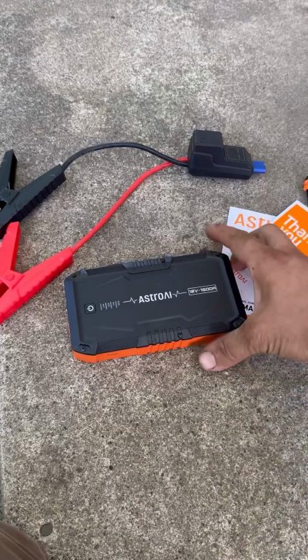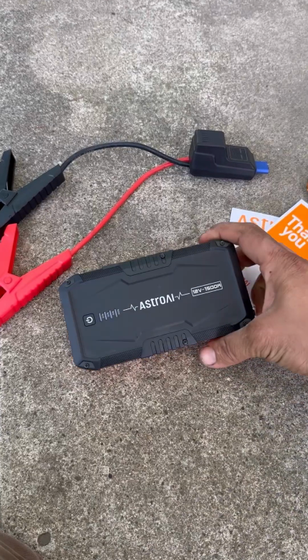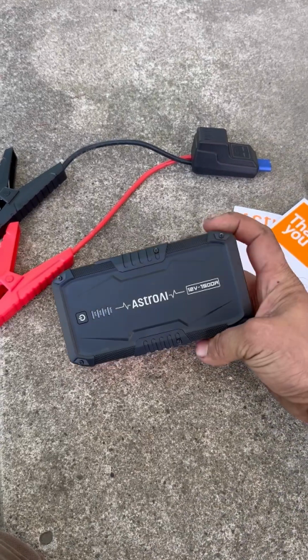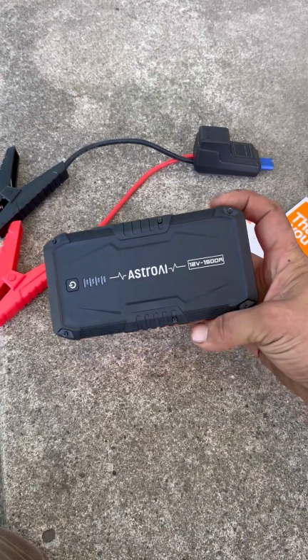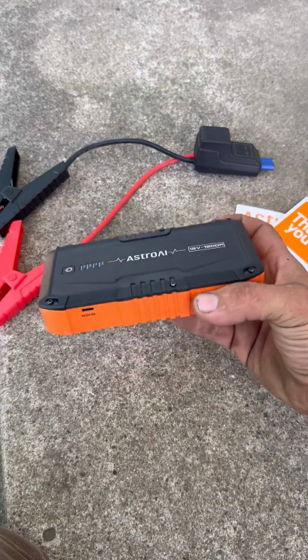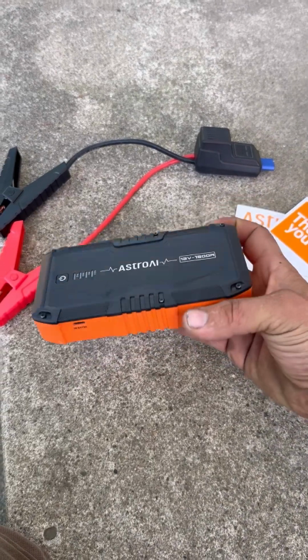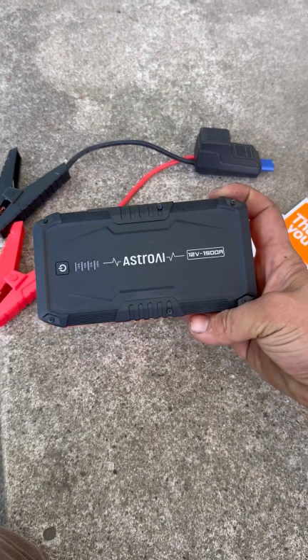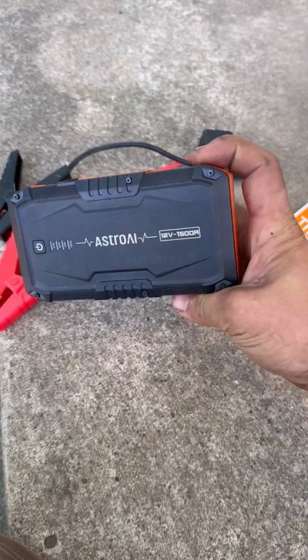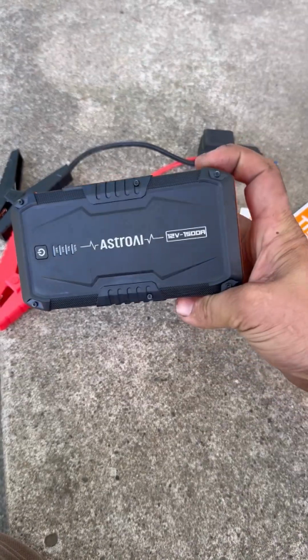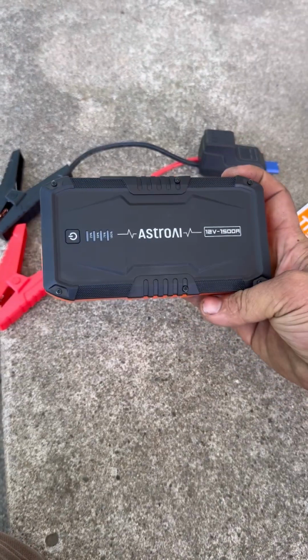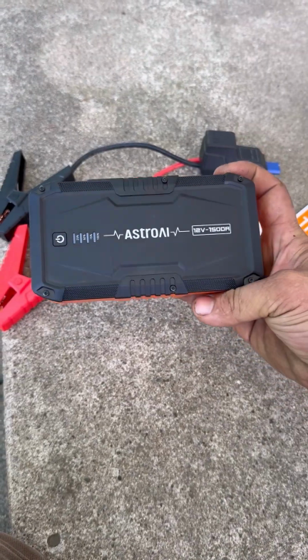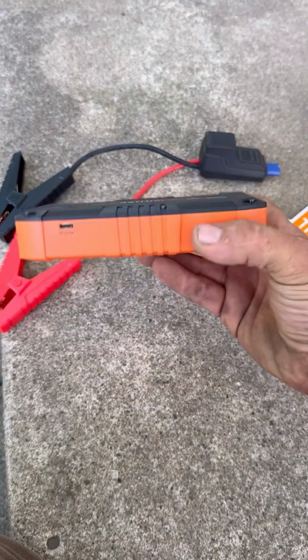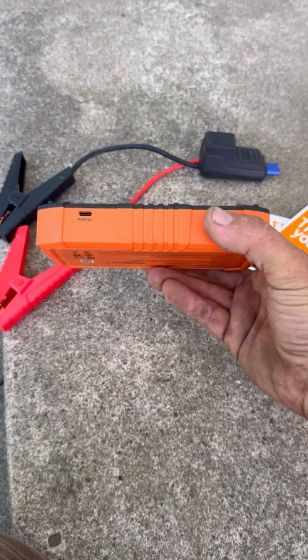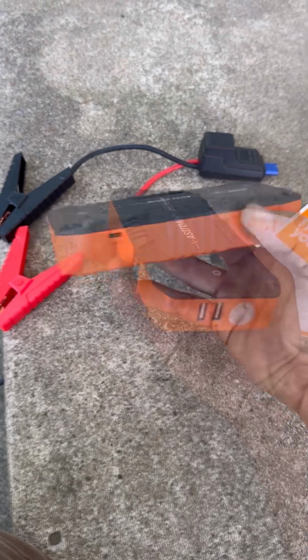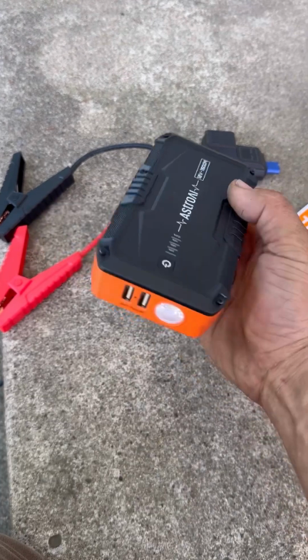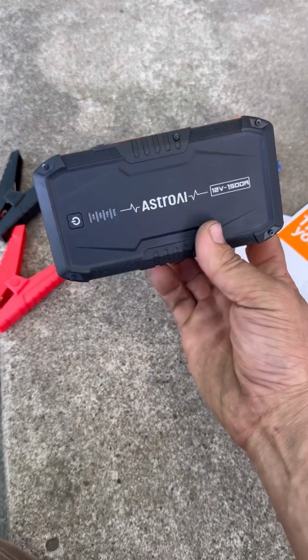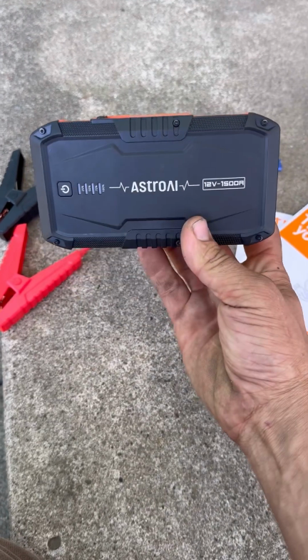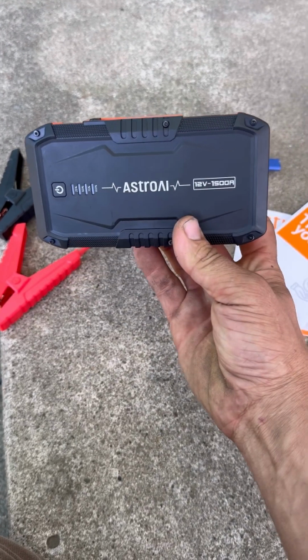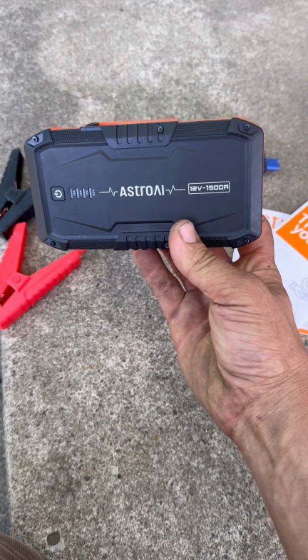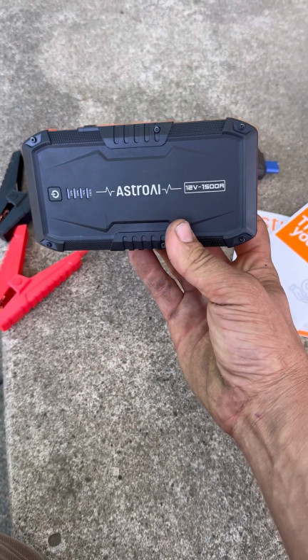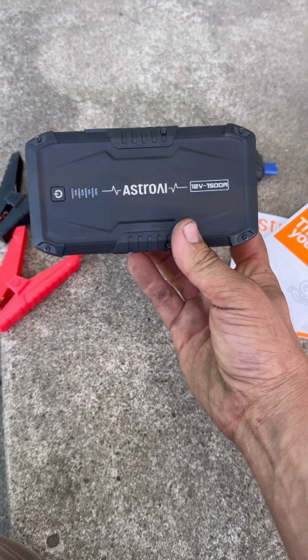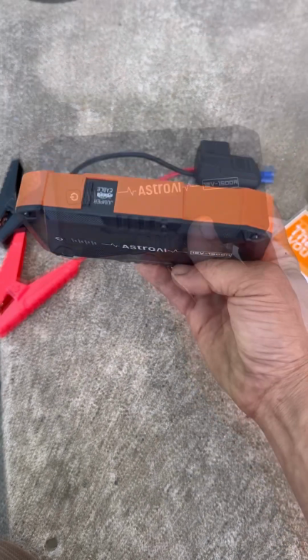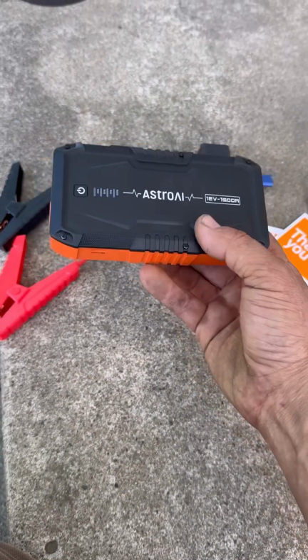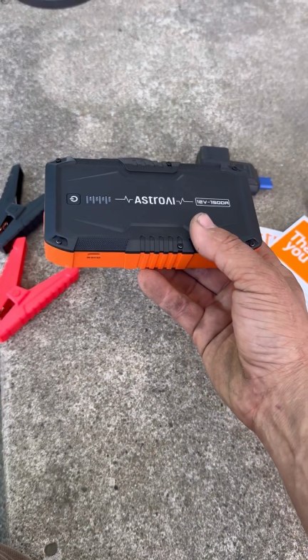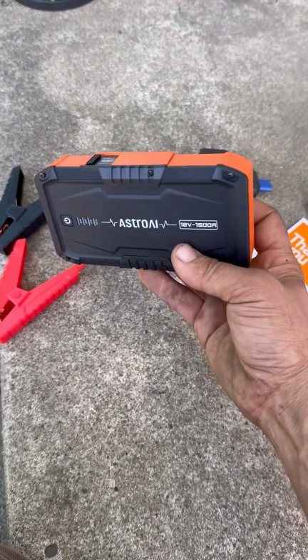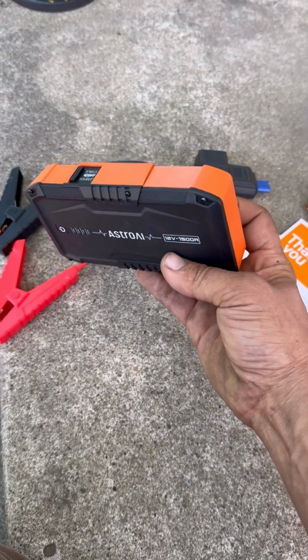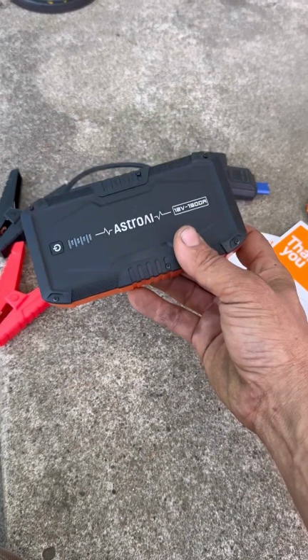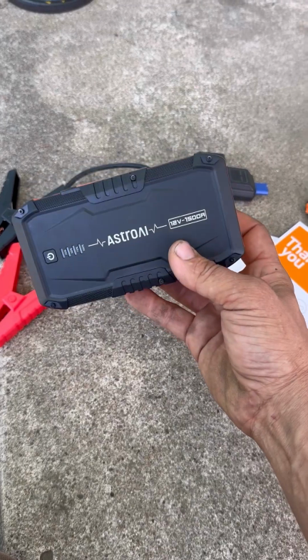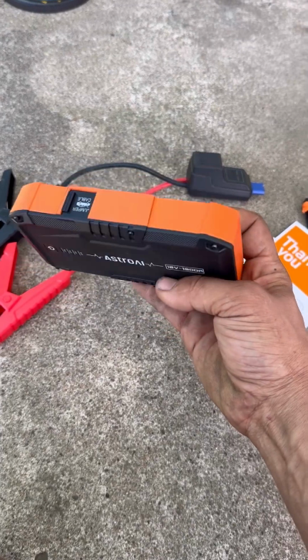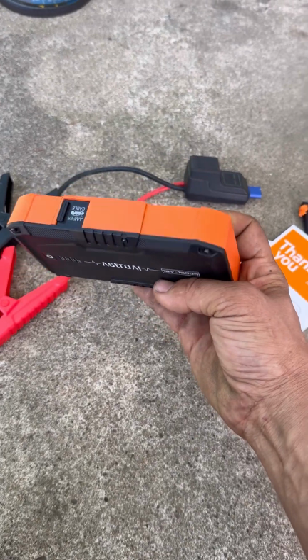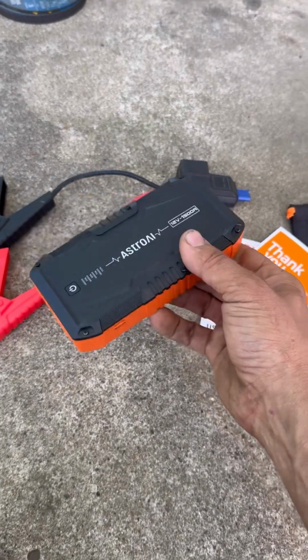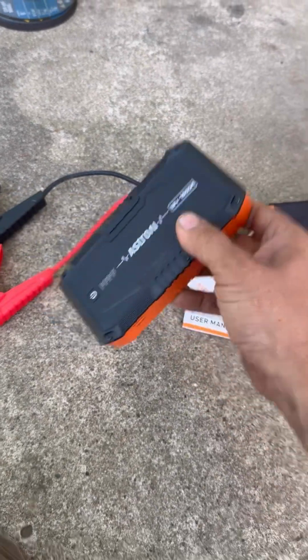Naptown Tuner here. I've got another battery jump box to show you. By Astro AI, it seems like an entry-level unit — it's the S8, 12 volt, 1500 amp. Before we even try it, we're gonna do a durability test just like this.